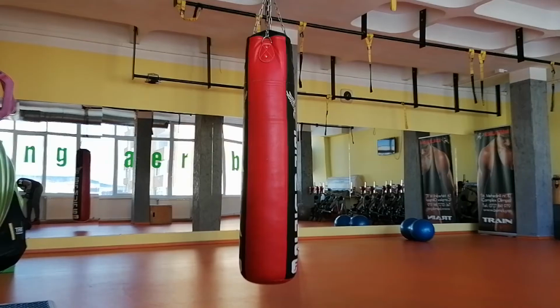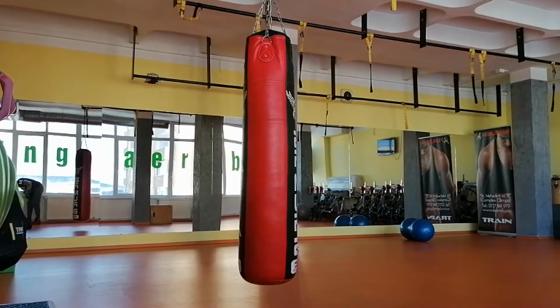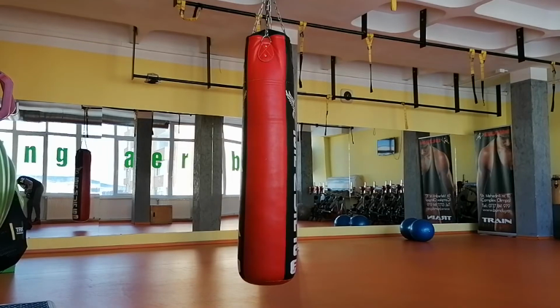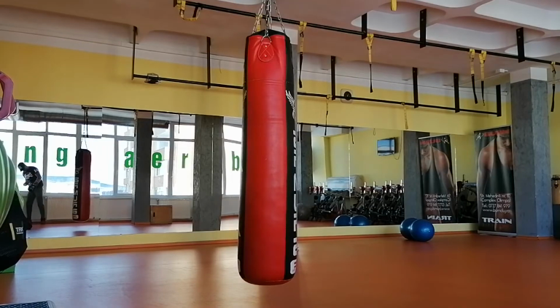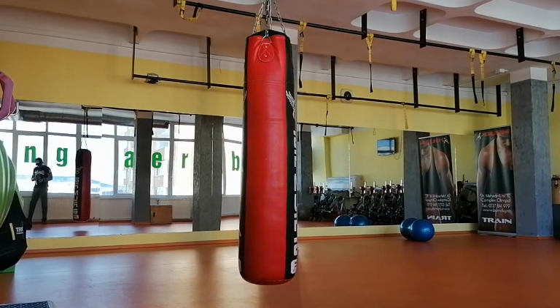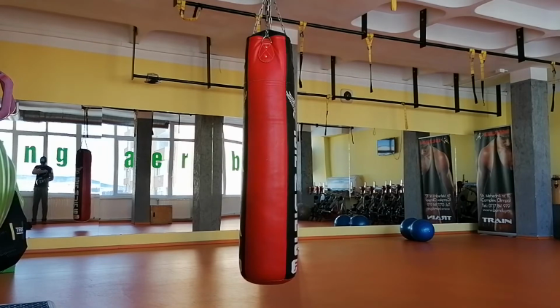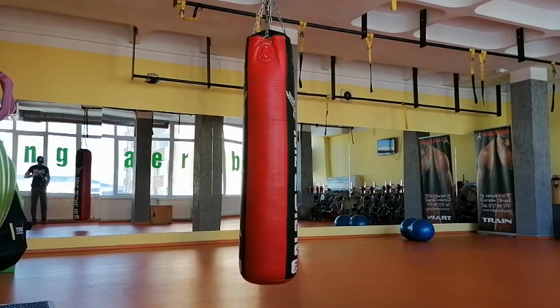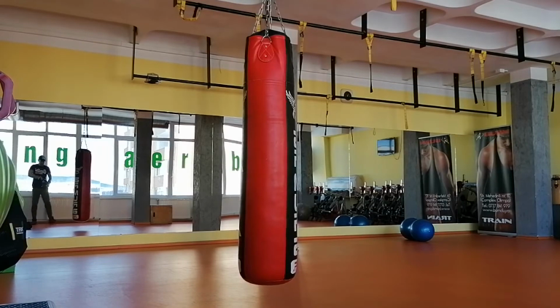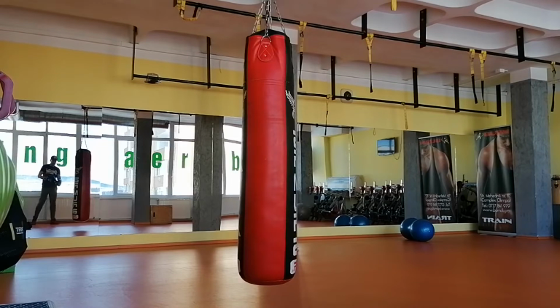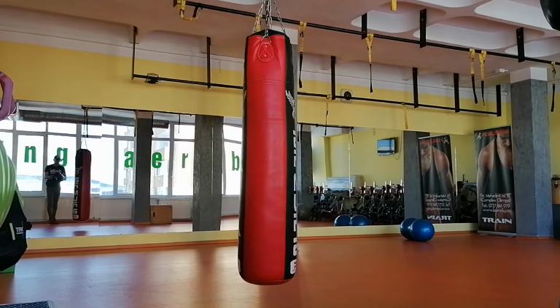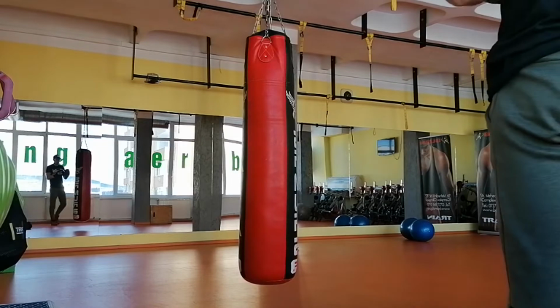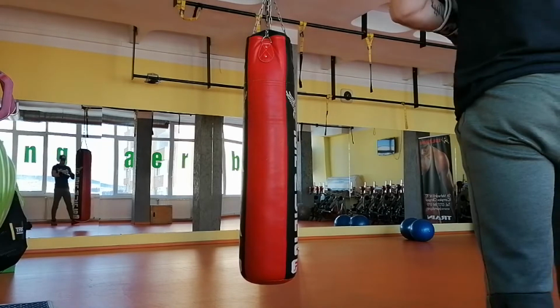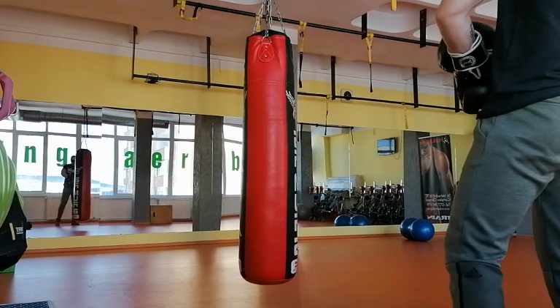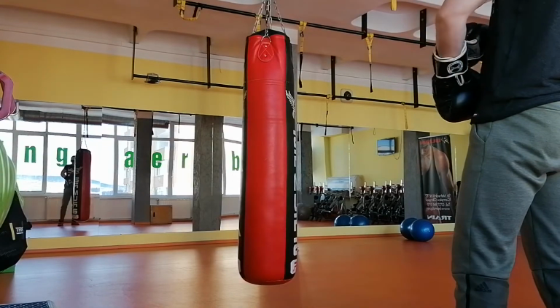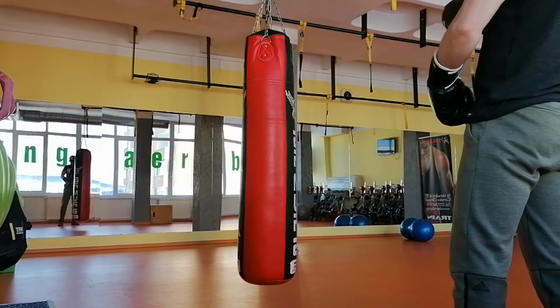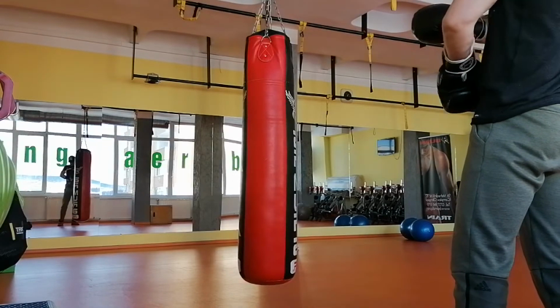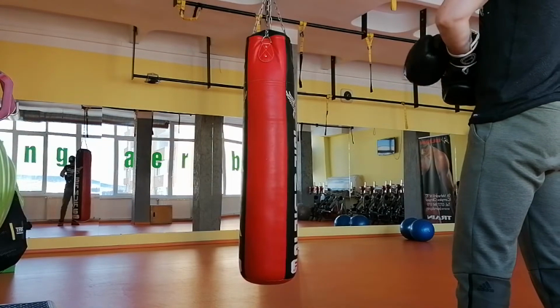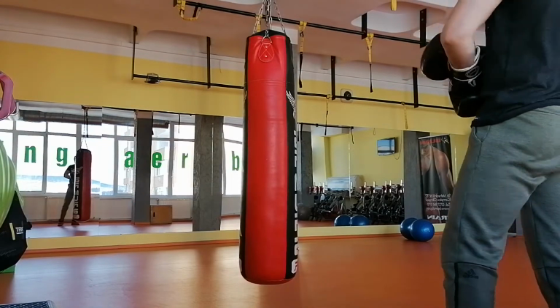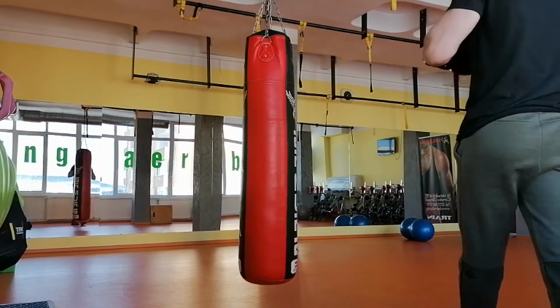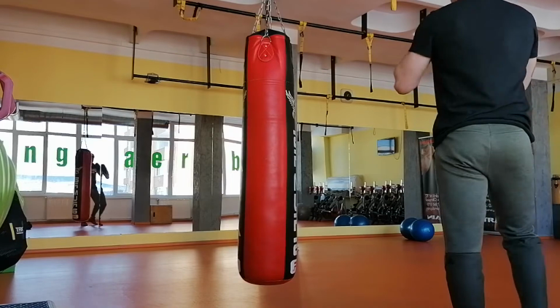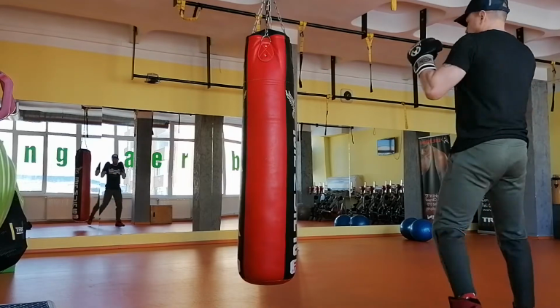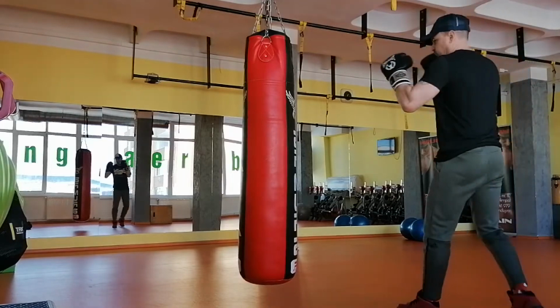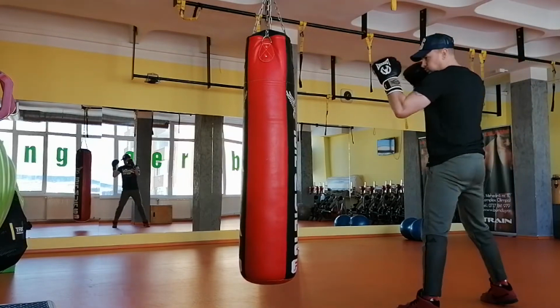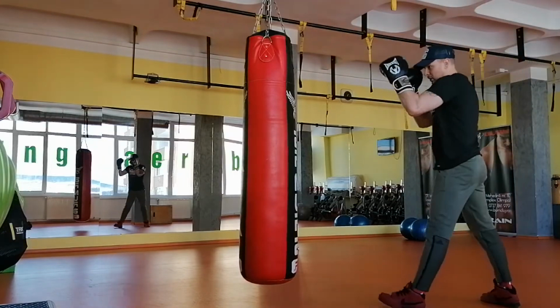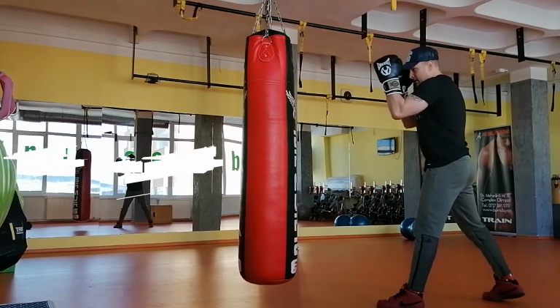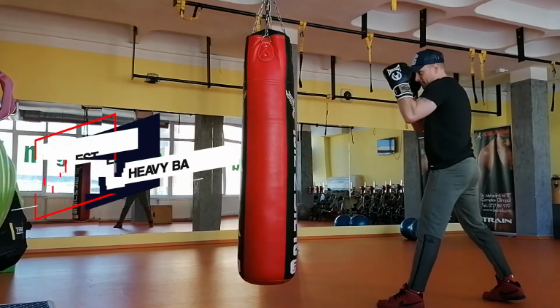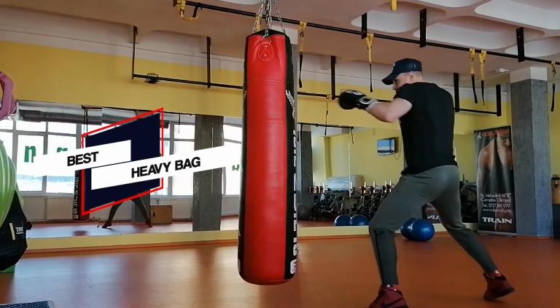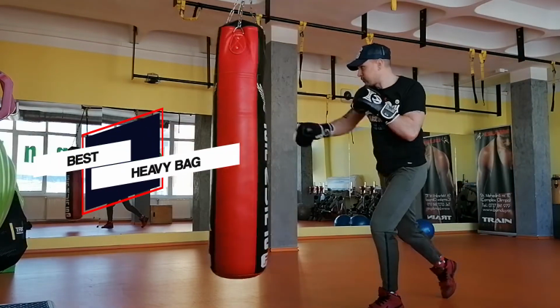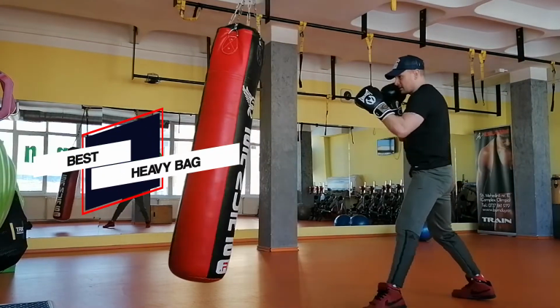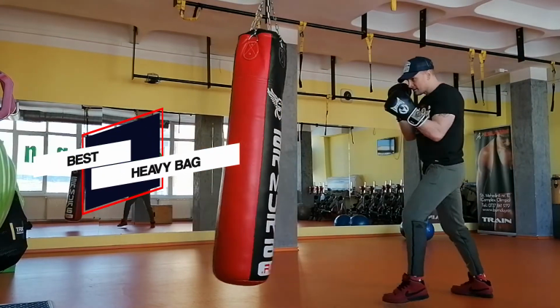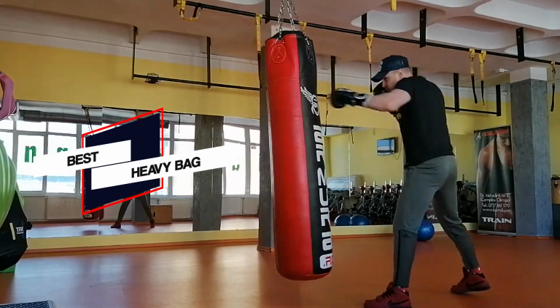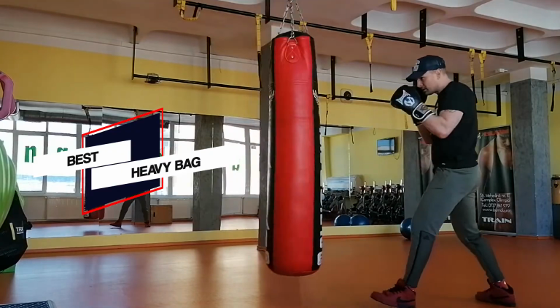We have done the hard work for you and compiled a video of the finest heavy bags that check all the boxes and some more. Our video also features heavy bags with different profiles and specifications to suit different fighters and their needs. Let's dive into the video.